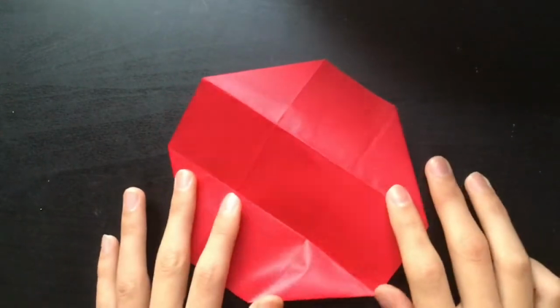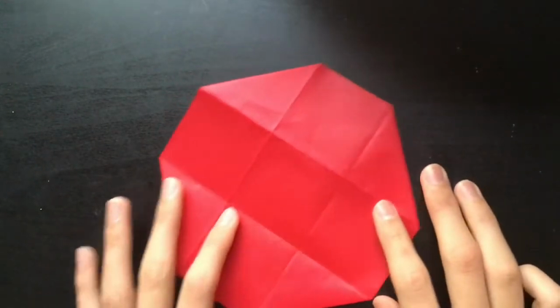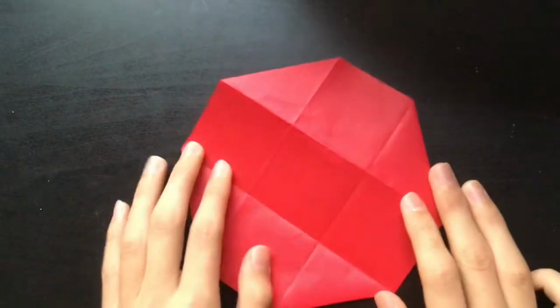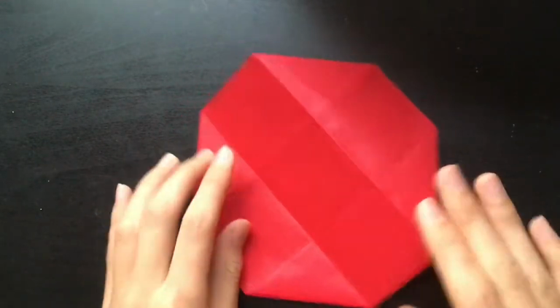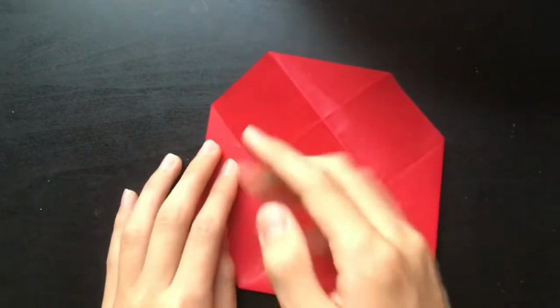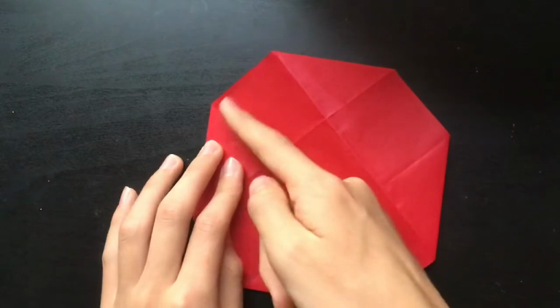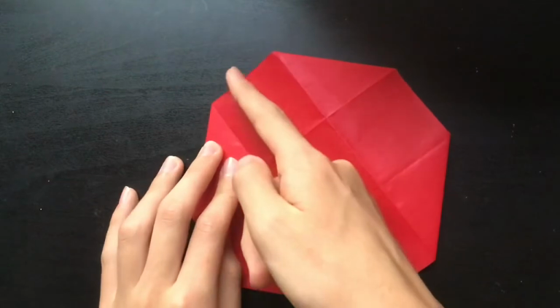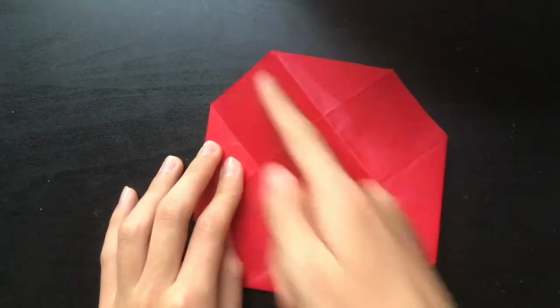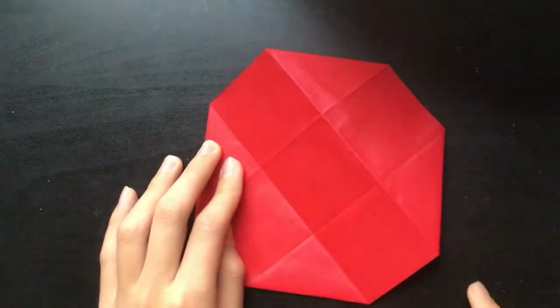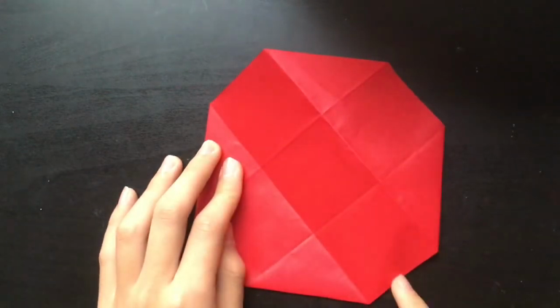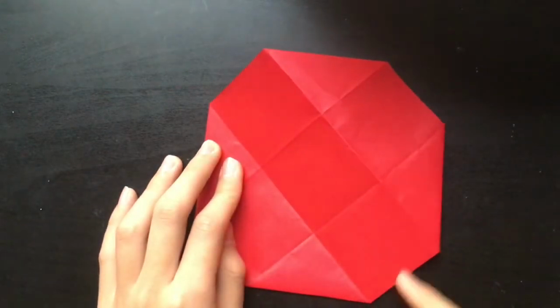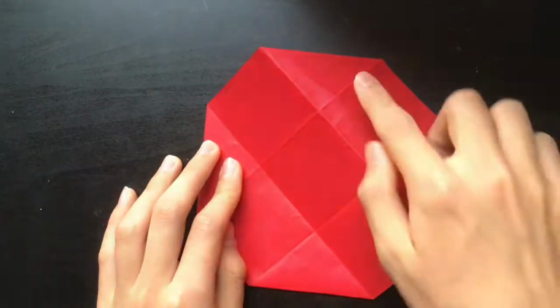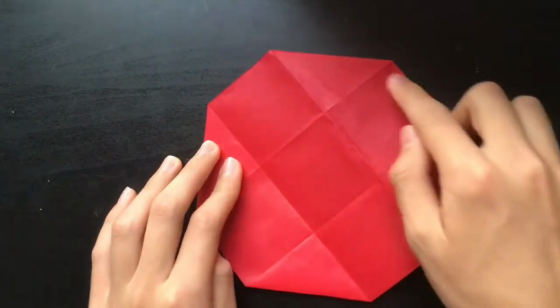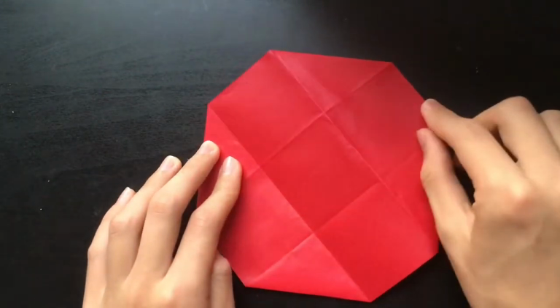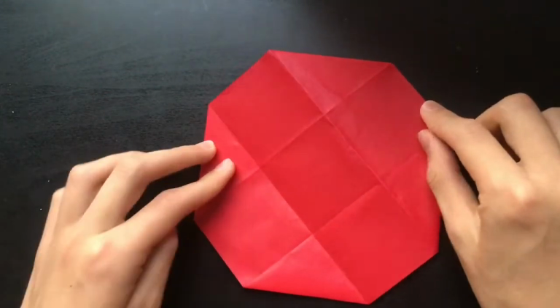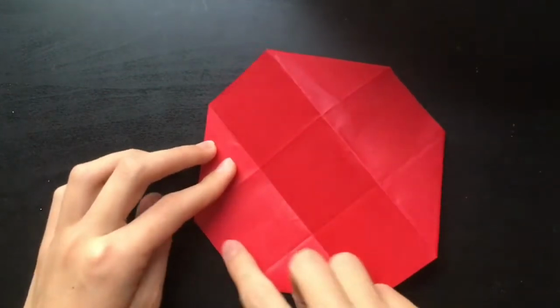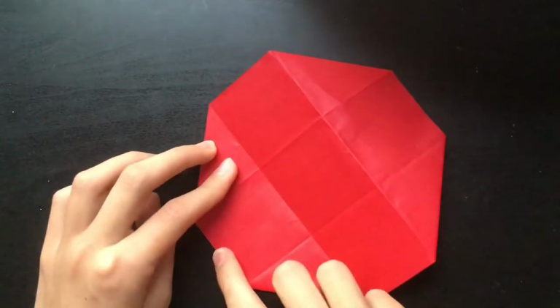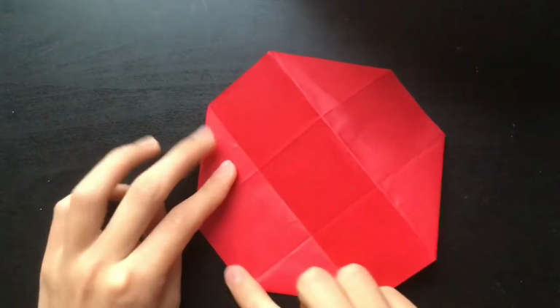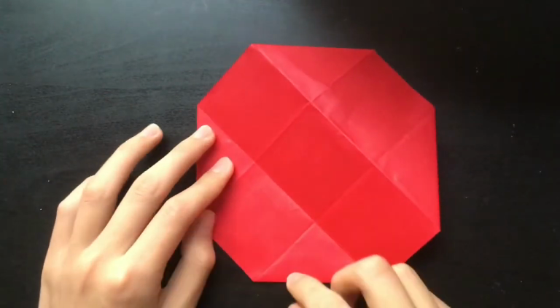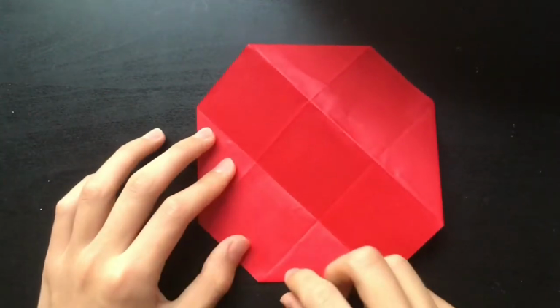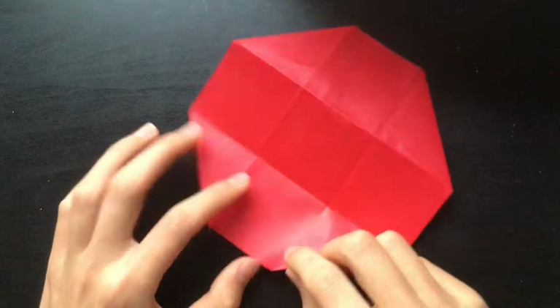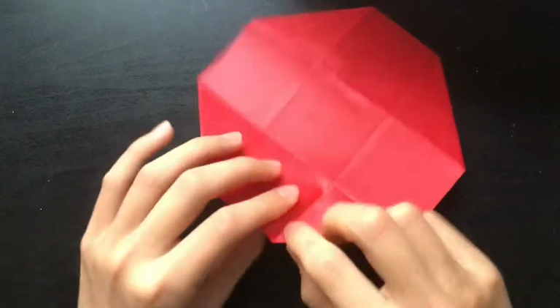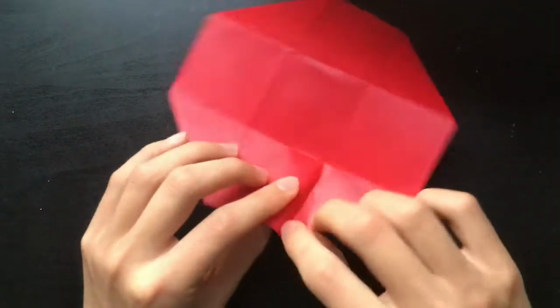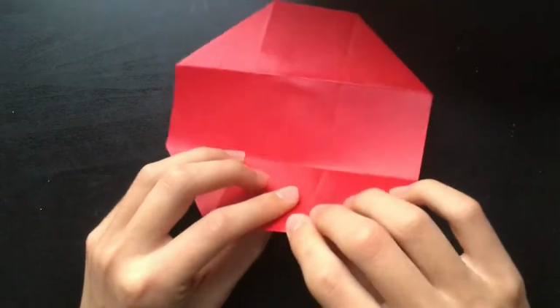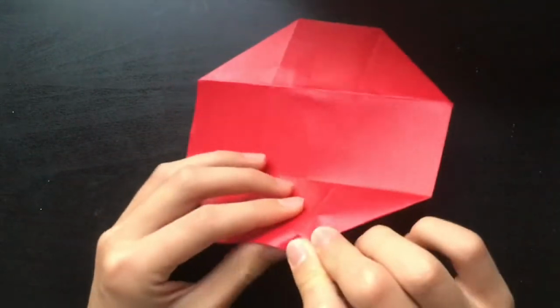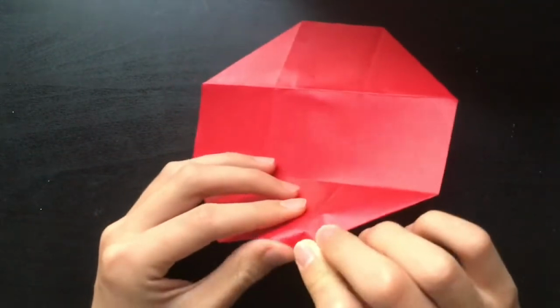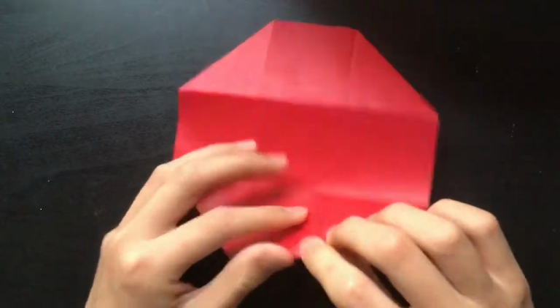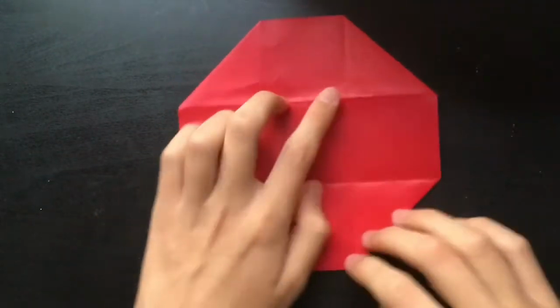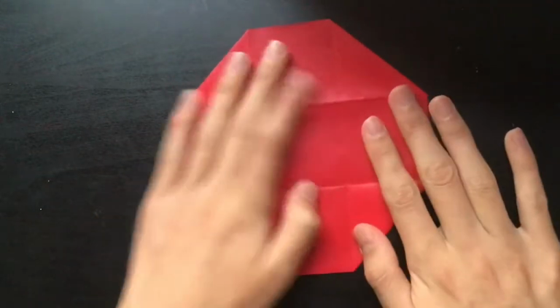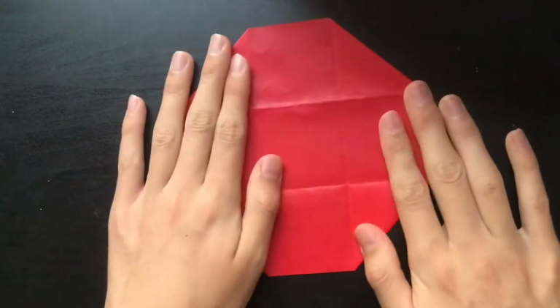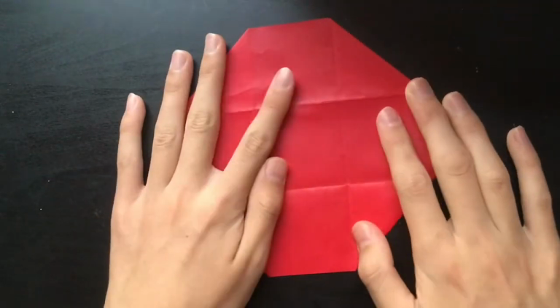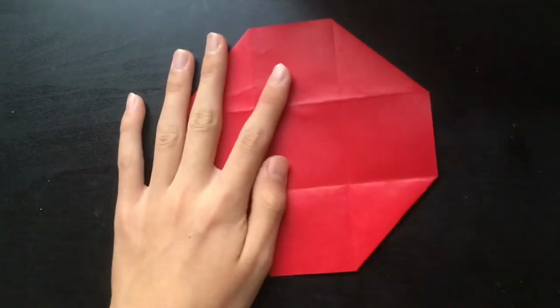Now I'm going to make creases here, here, here, and here, and then I'm going to fold these along those creases. So I'm going to go ahead and do that.